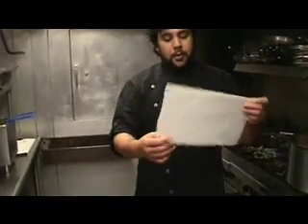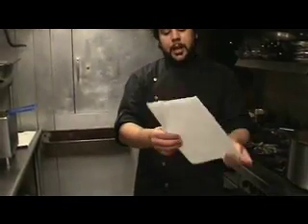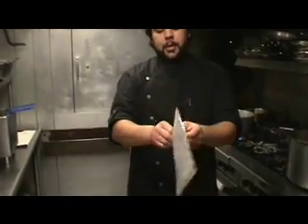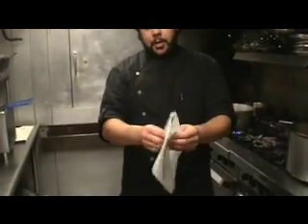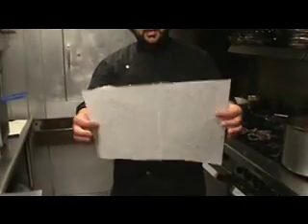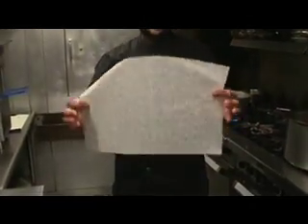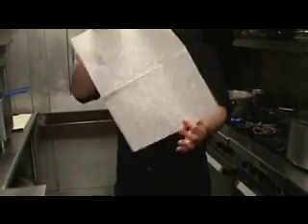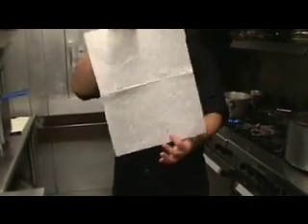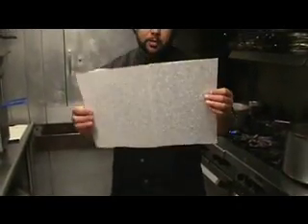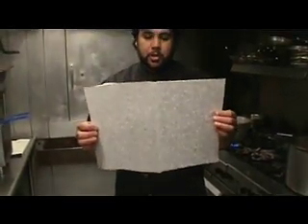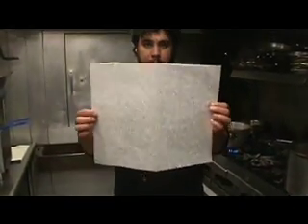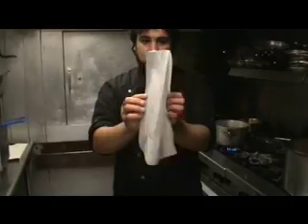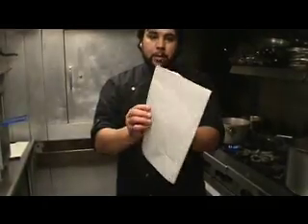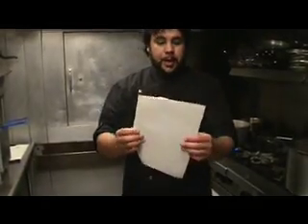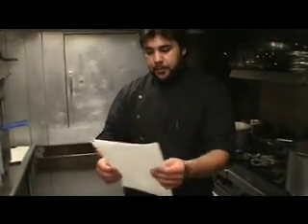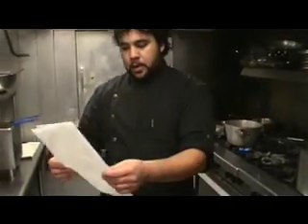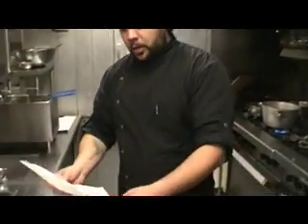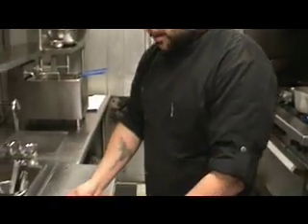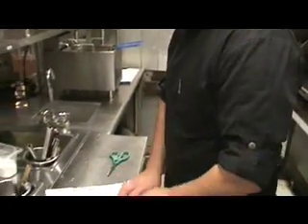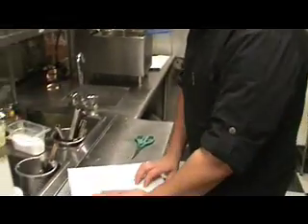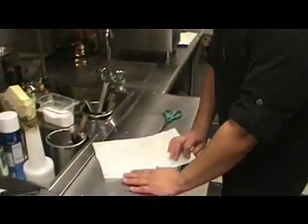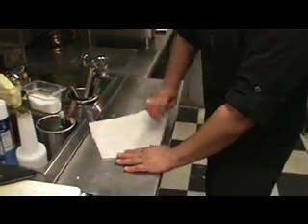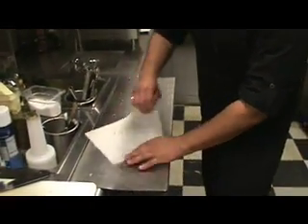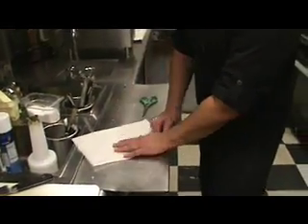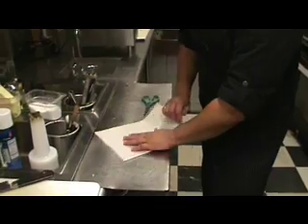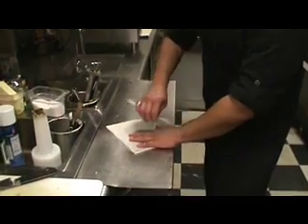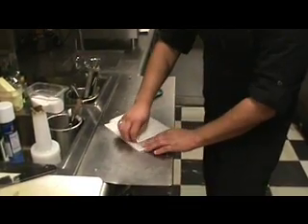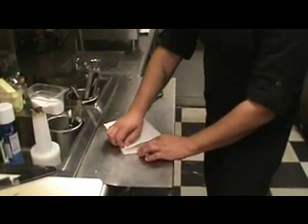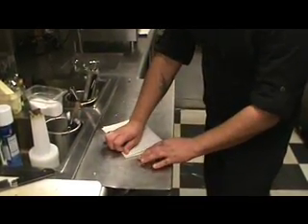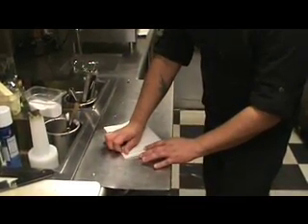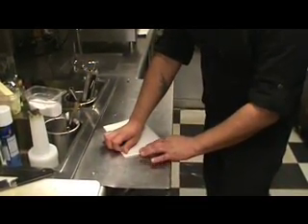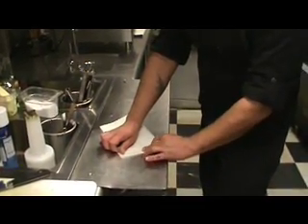So you want to fold it in half. I have basically a half sheet tray size, cookie sheet tray size. Fold it in half, and then you want to take it, place it on a flat surface, and fold it over one more time until it looks like a little square.